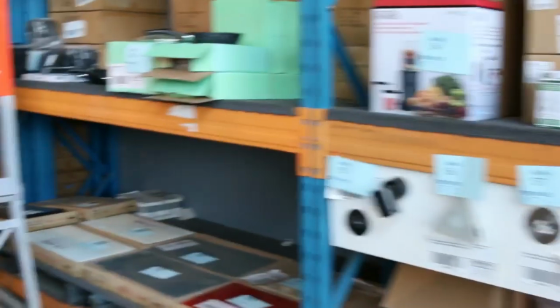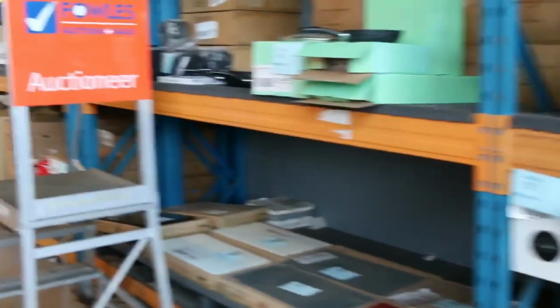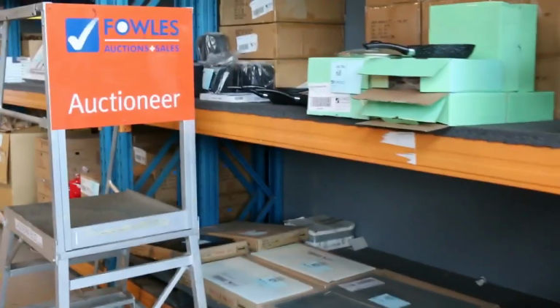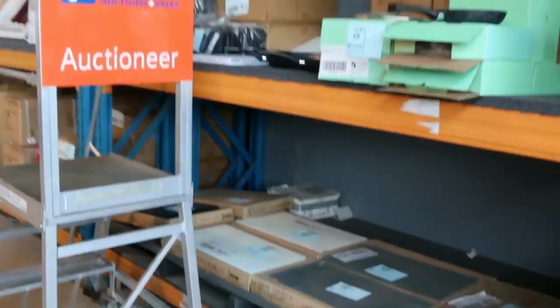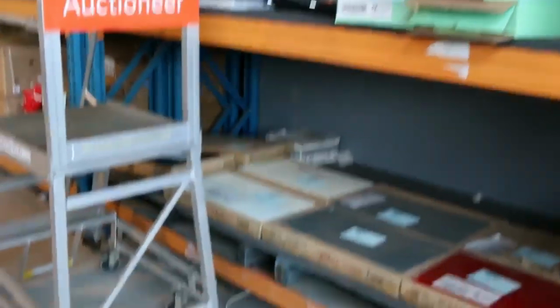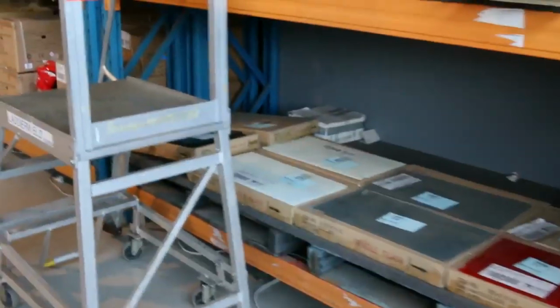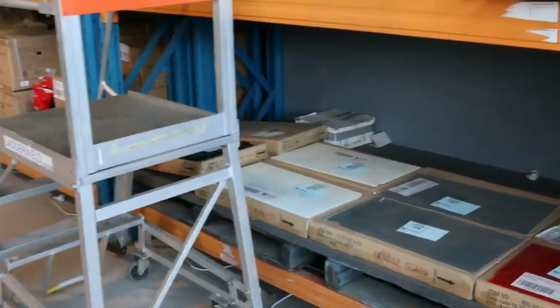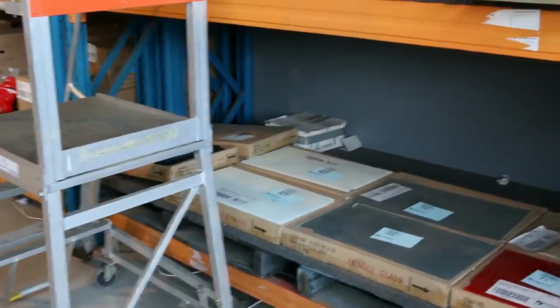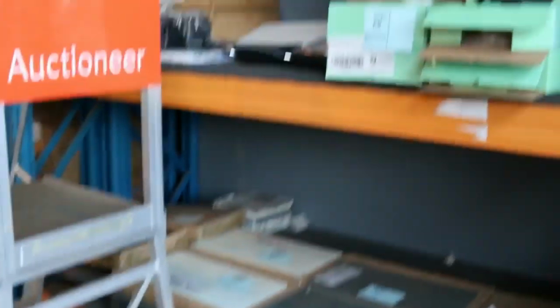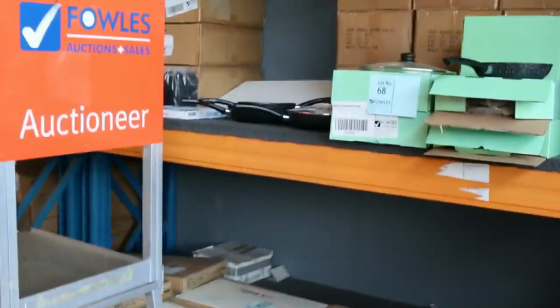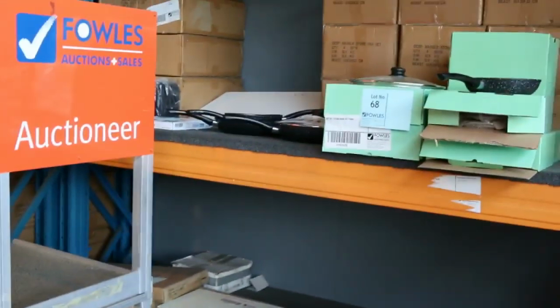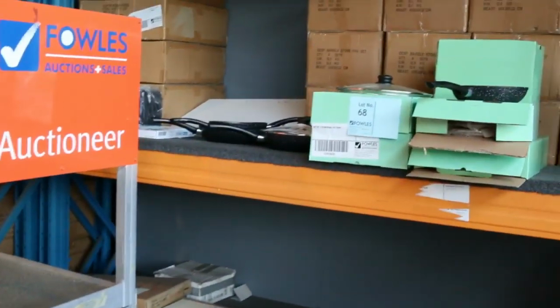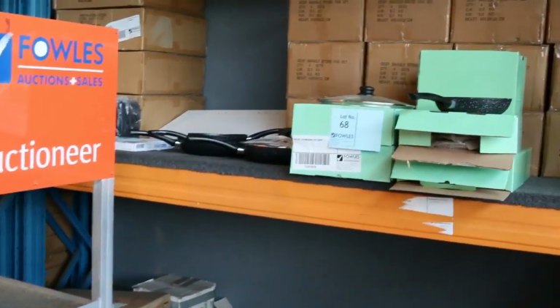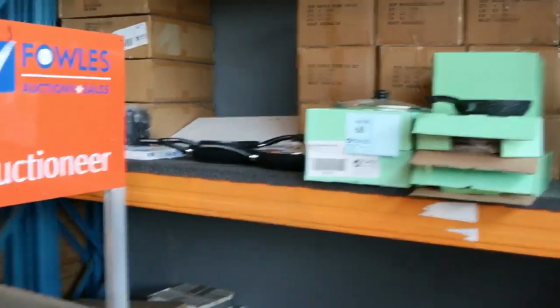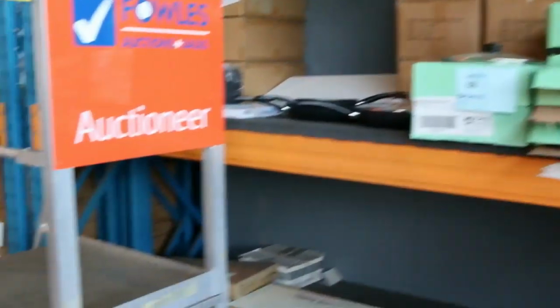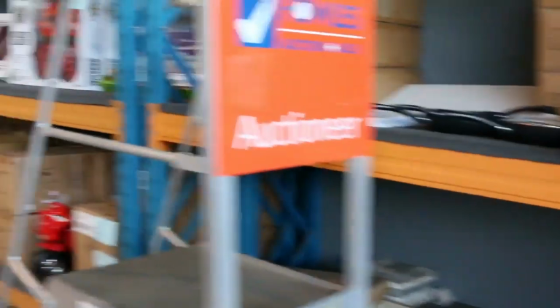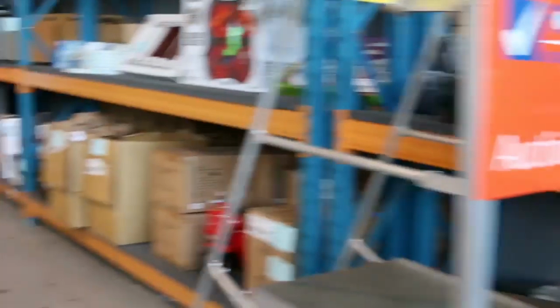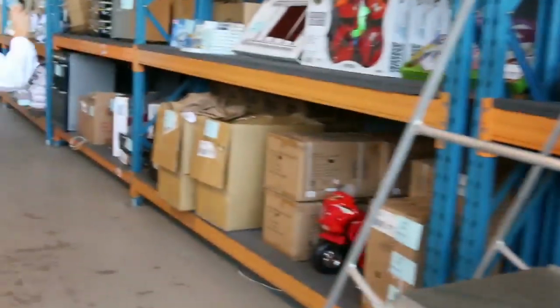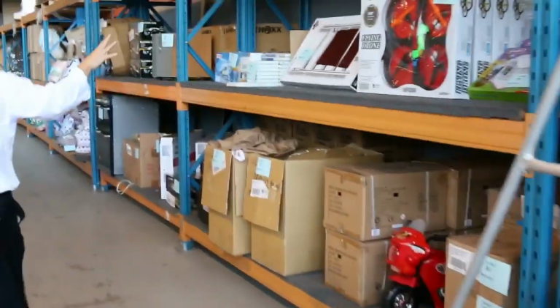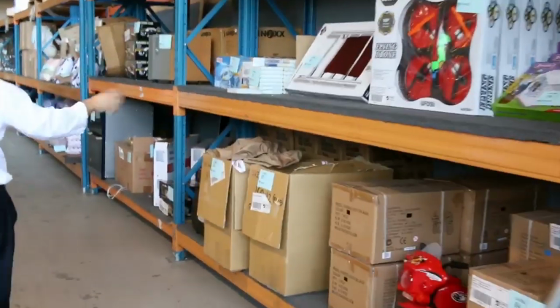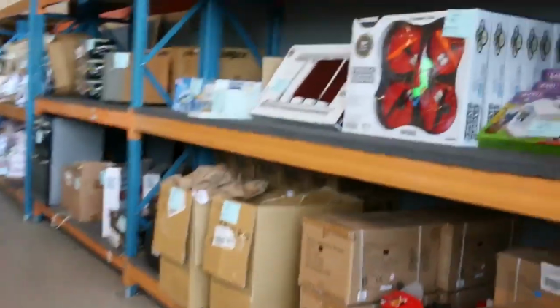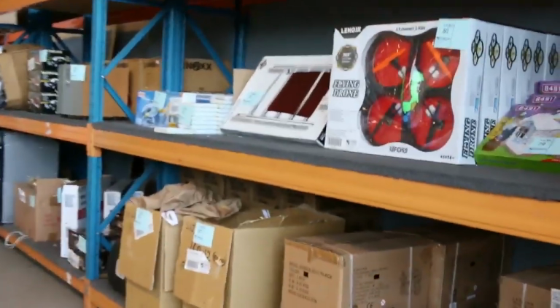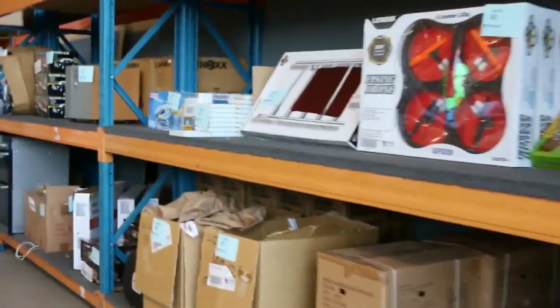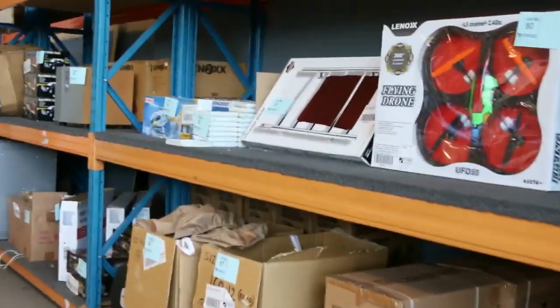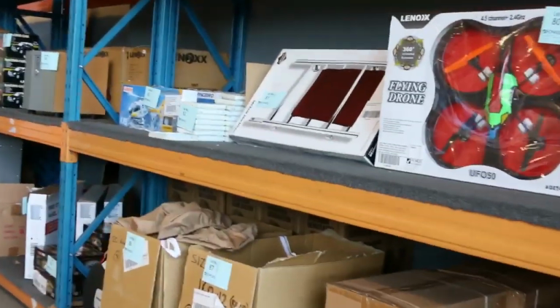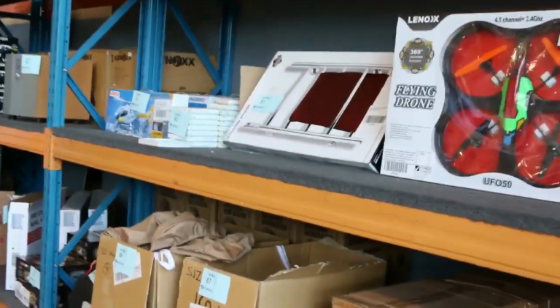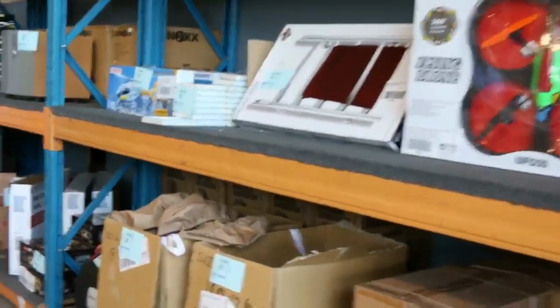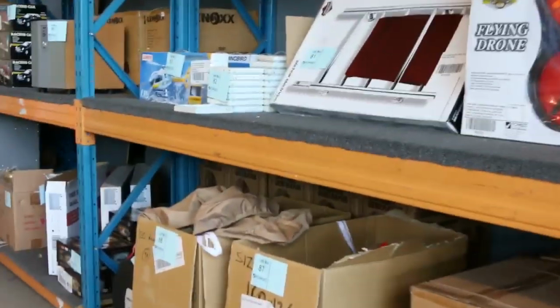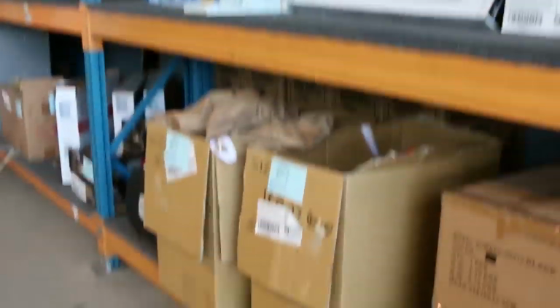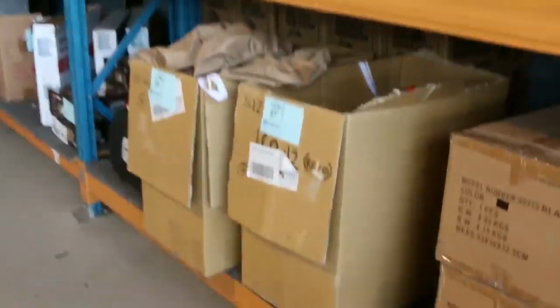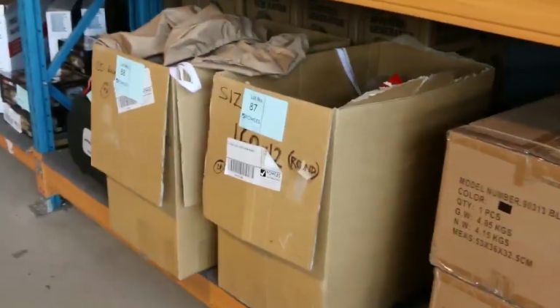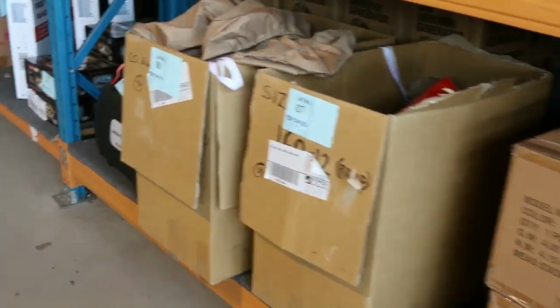I can see splash backs, I can see some cookware there. We've got some beautiful stoneware fry pans. Moving down, I can see there's some toys for the kids there. Generators. Shower screens.